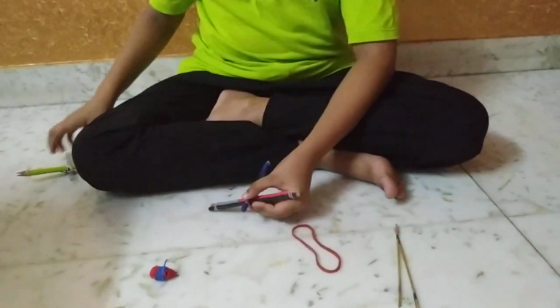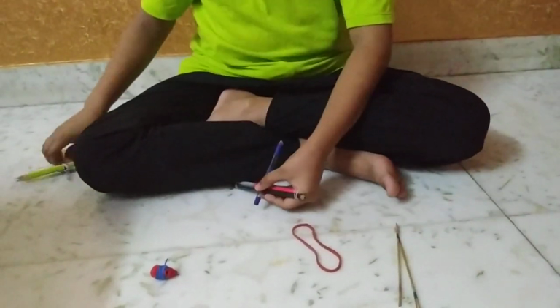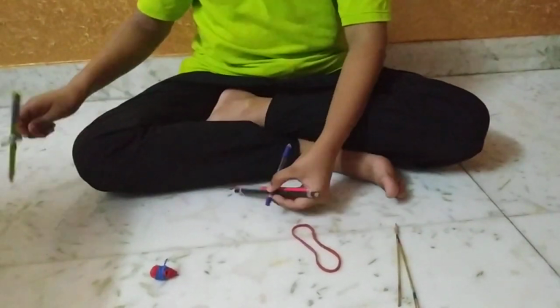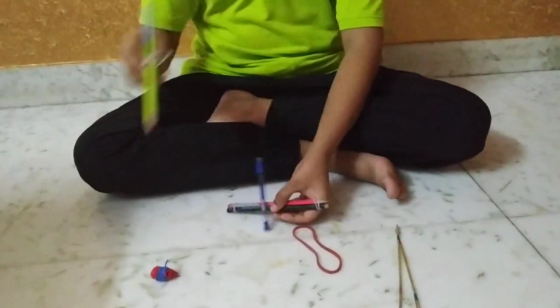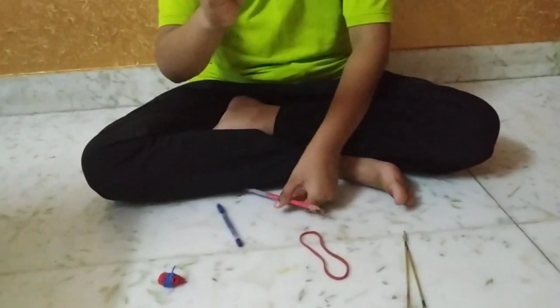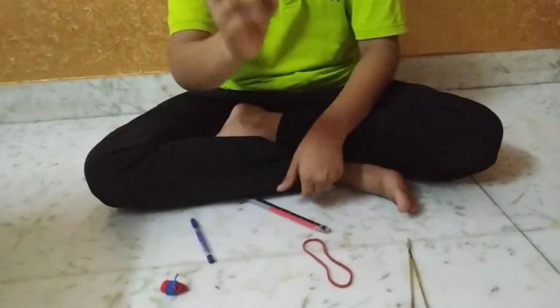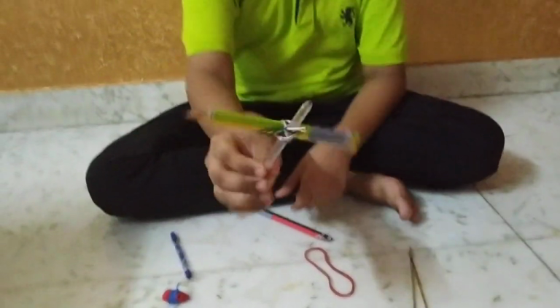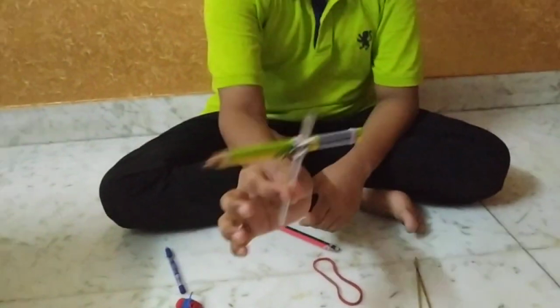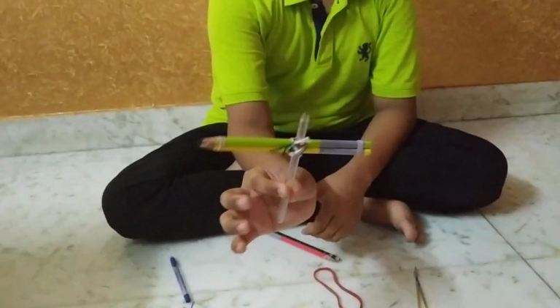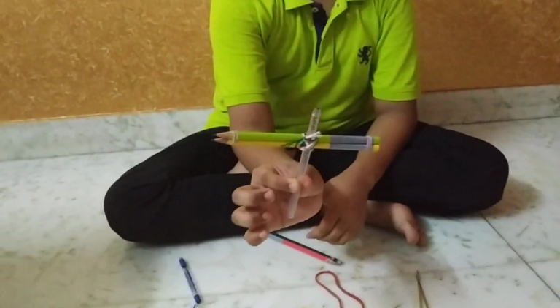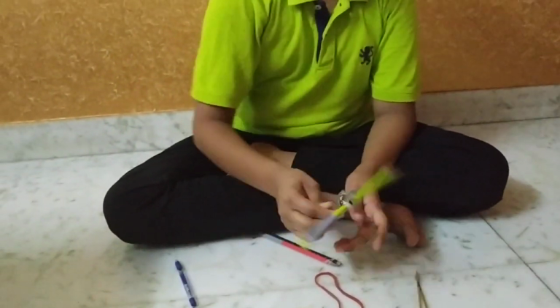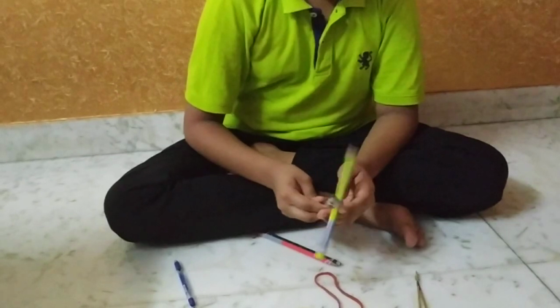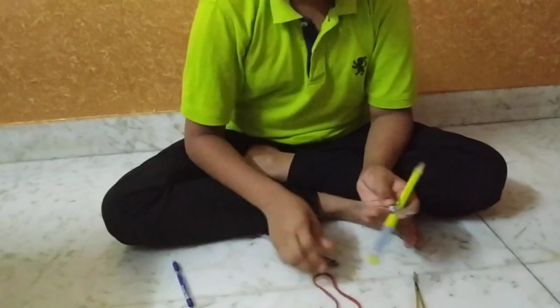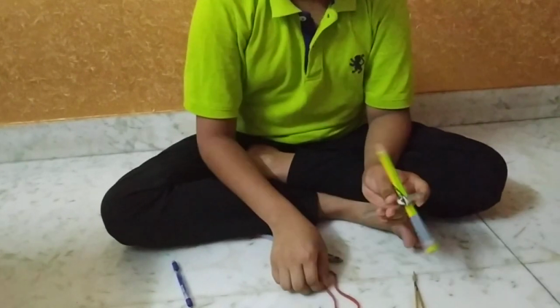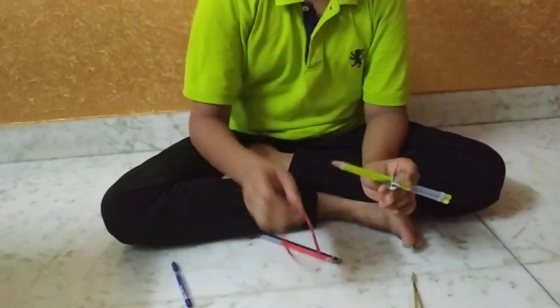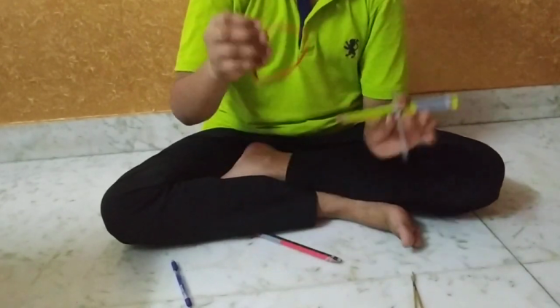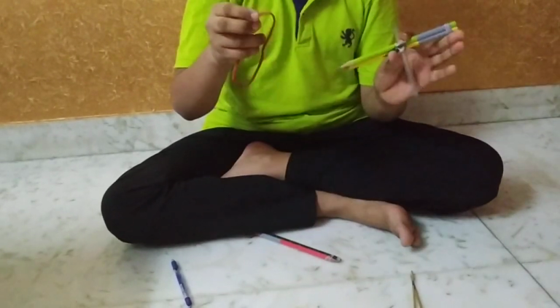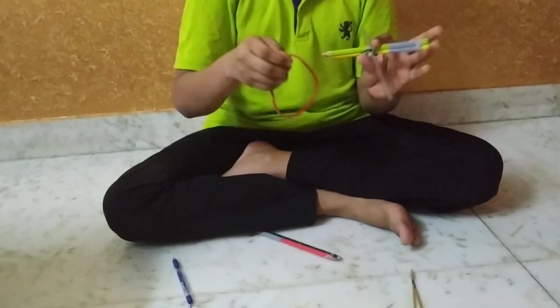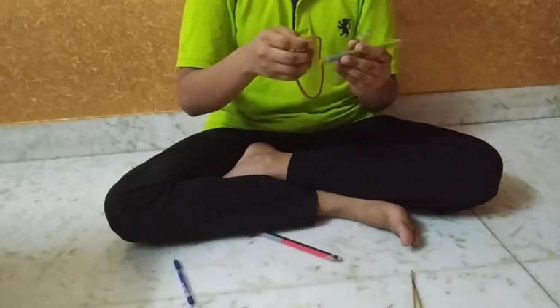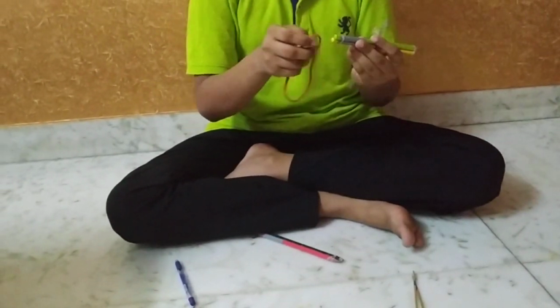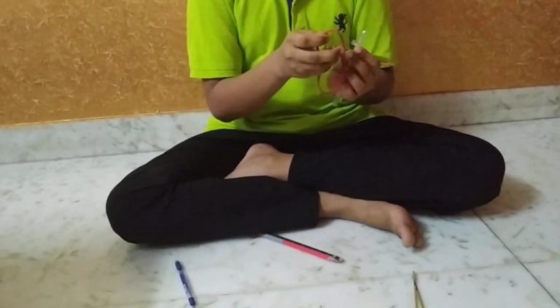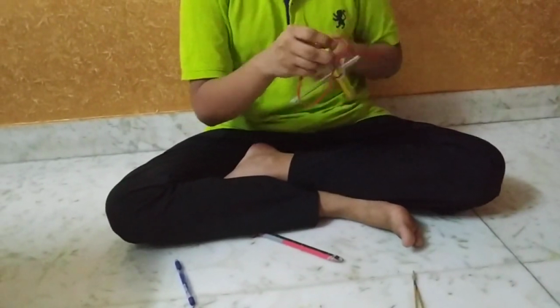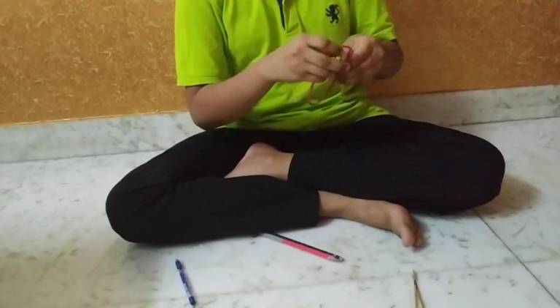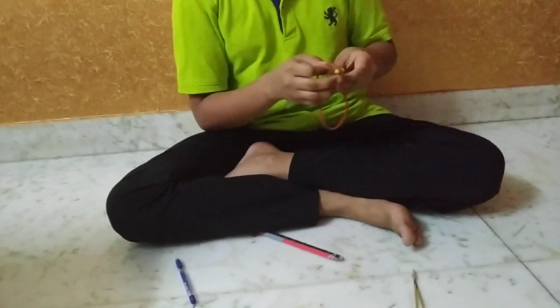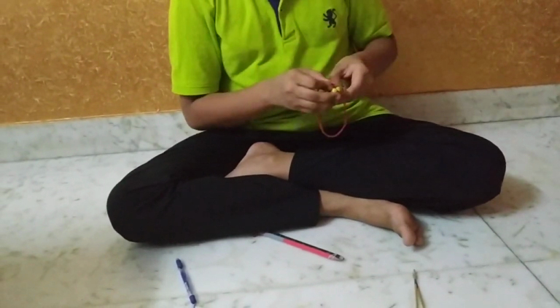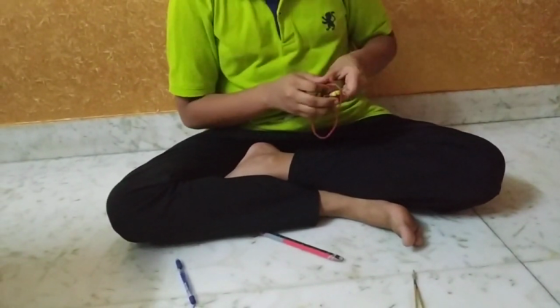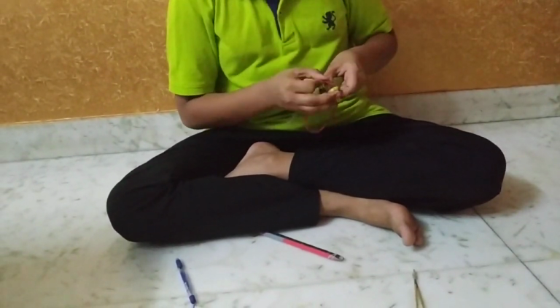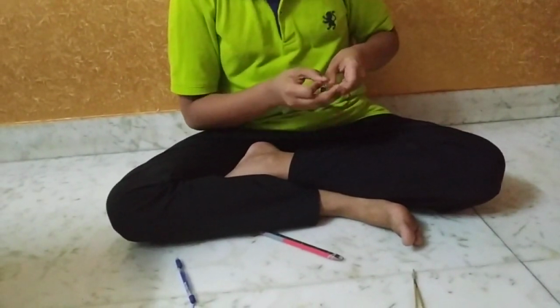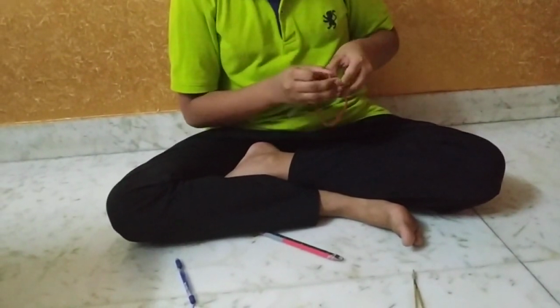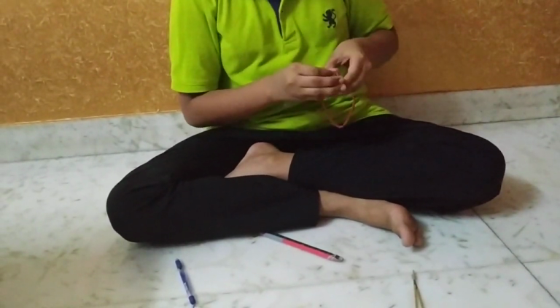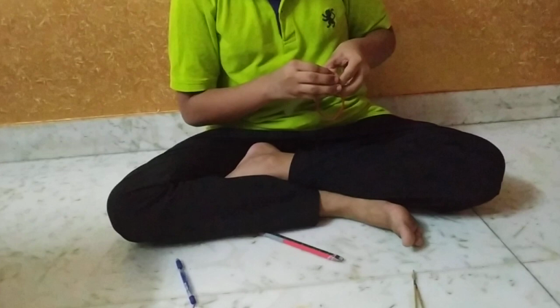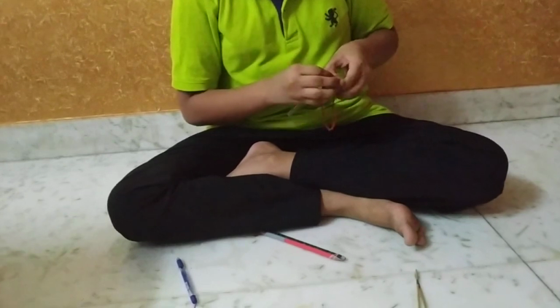The final result will look like this. Then take the long rubber band and put it between the pencils on both sides.